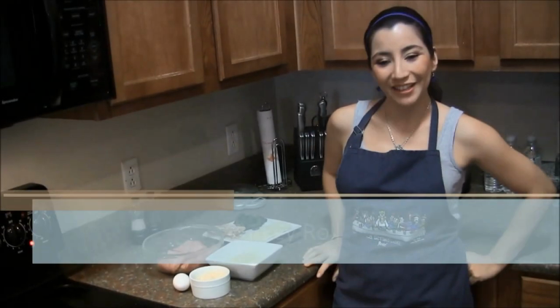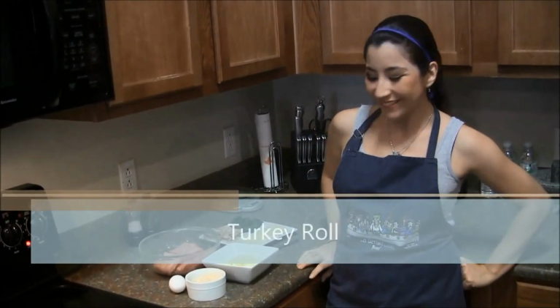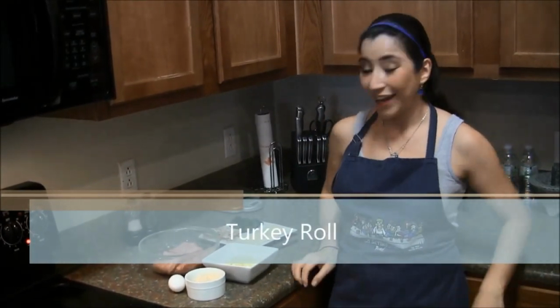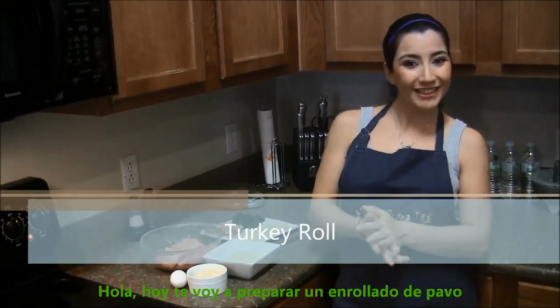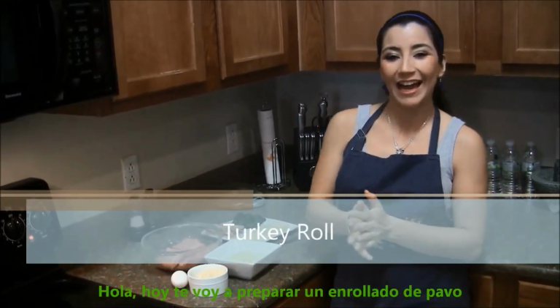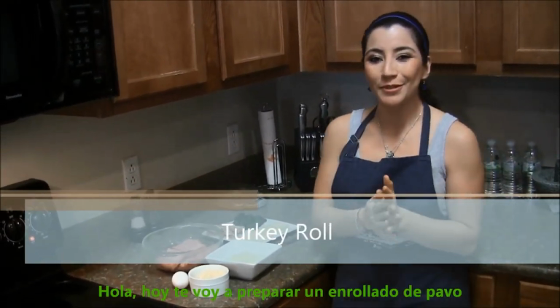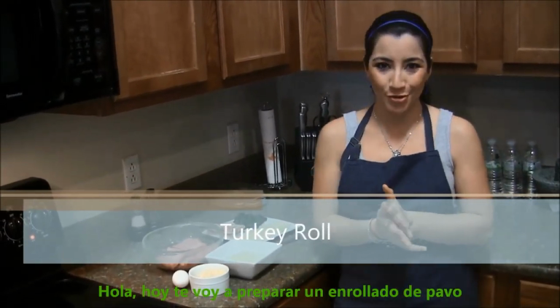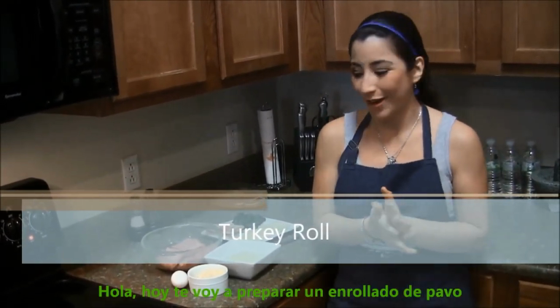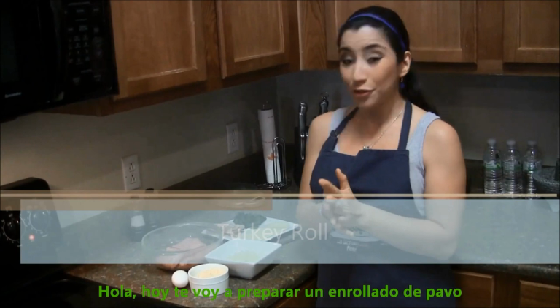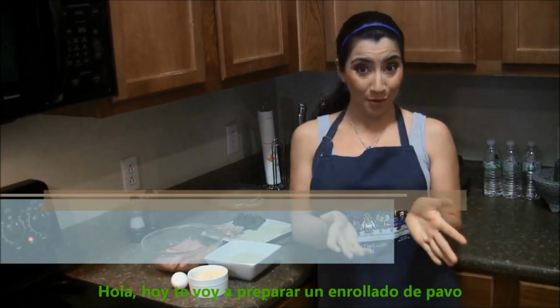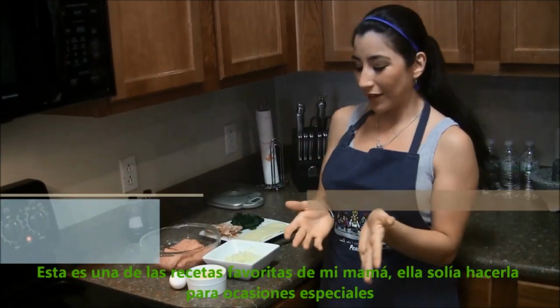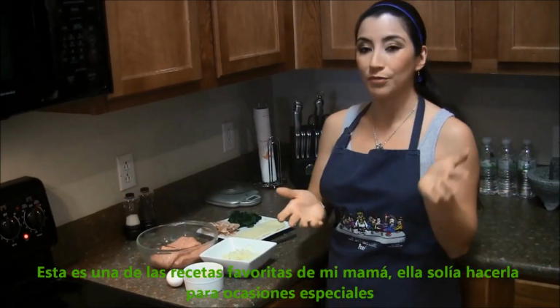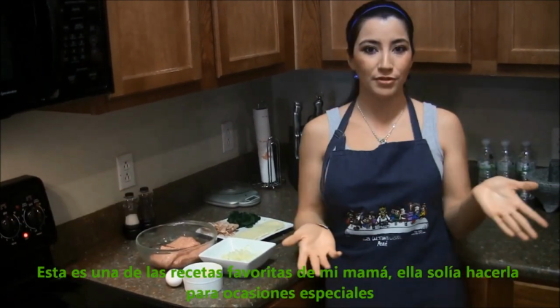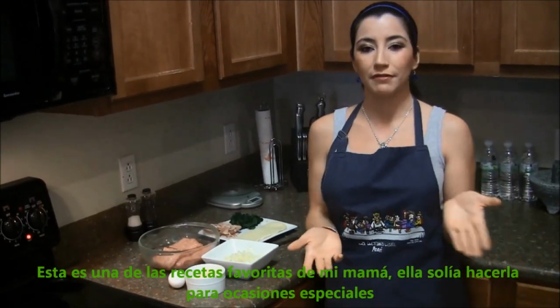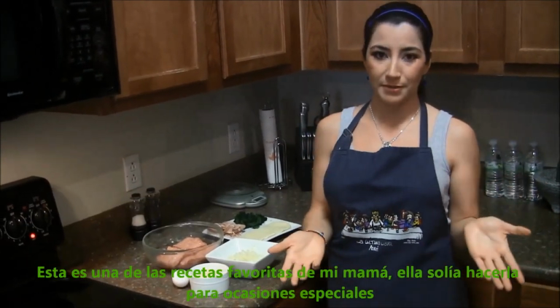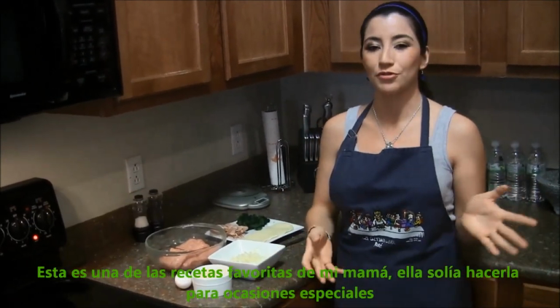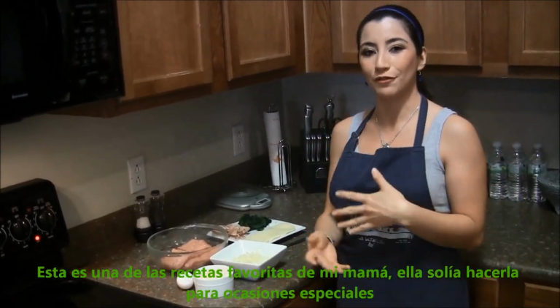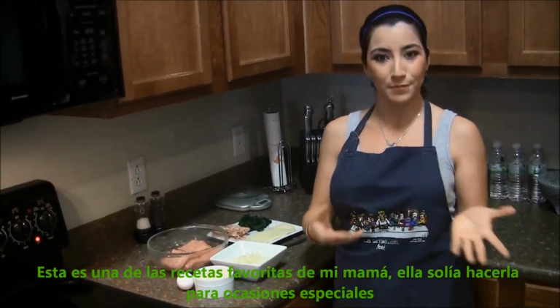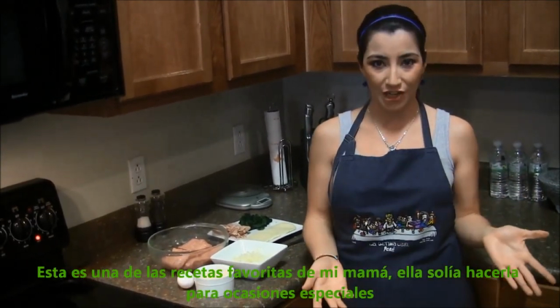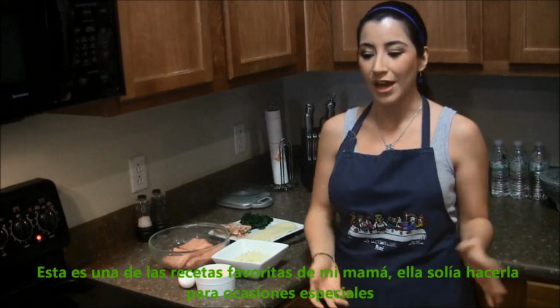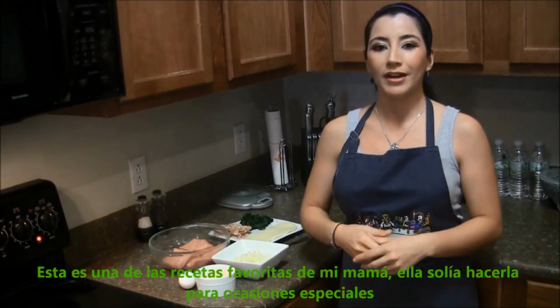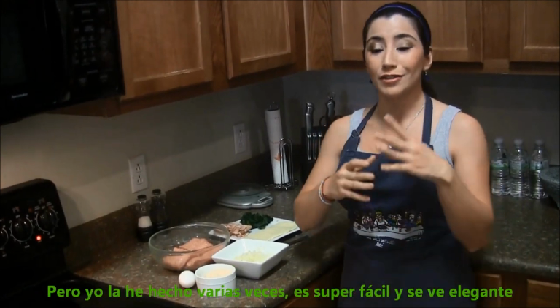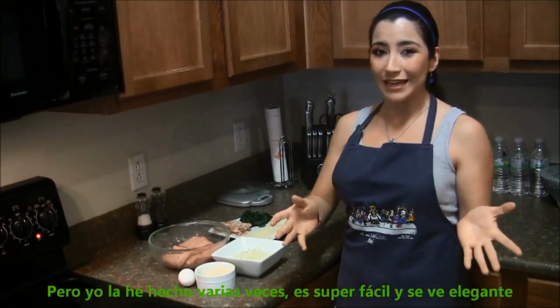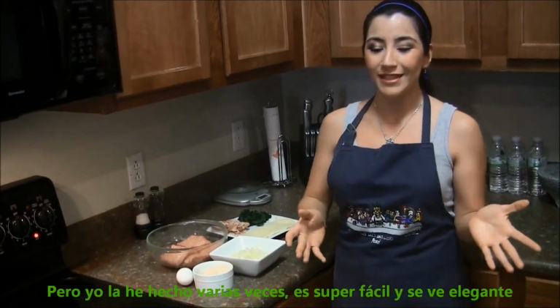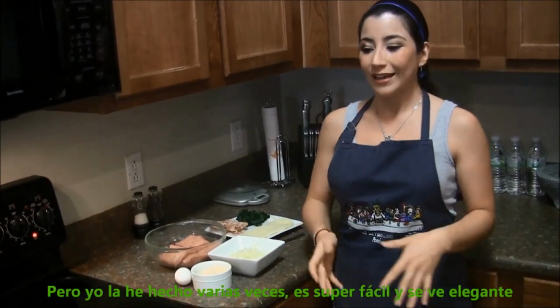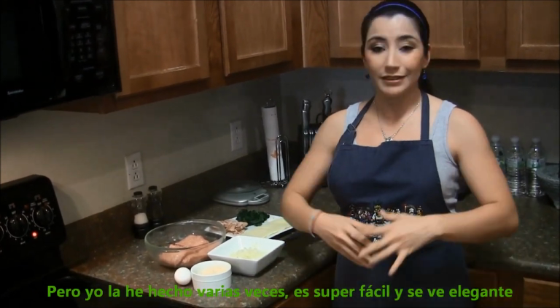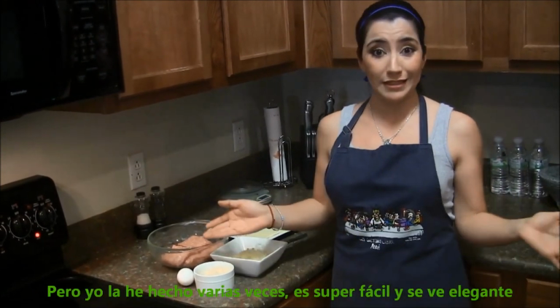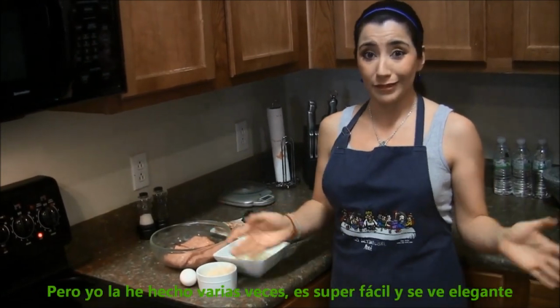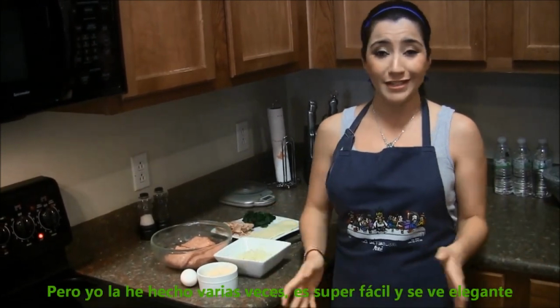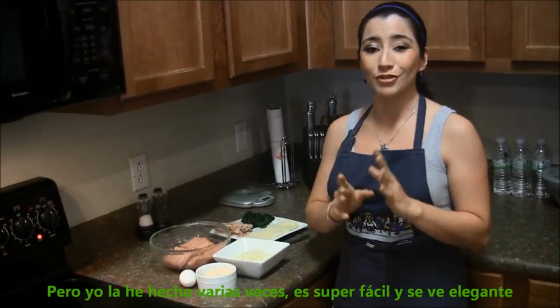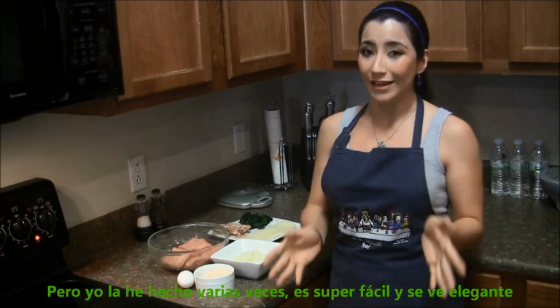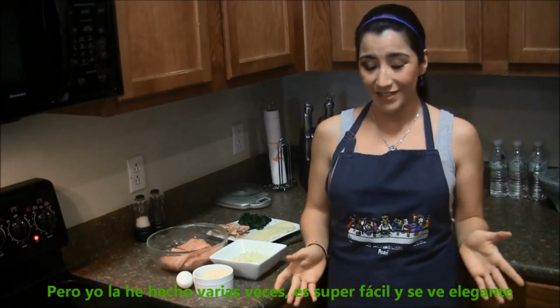Hello! Today I'm gonna make you a turkey roll. This is one of my mom's favorite recipes. She used to make it for very special occasions, but I've made it so many times that it's easy. It's really easy and looks really fancy.